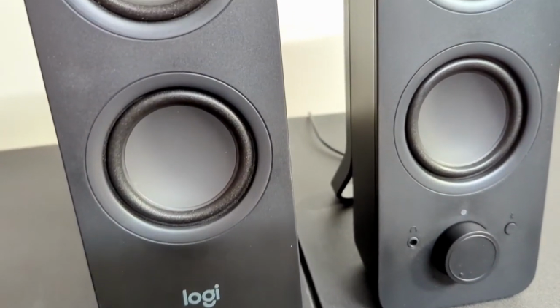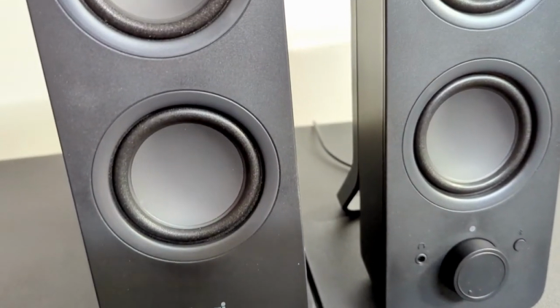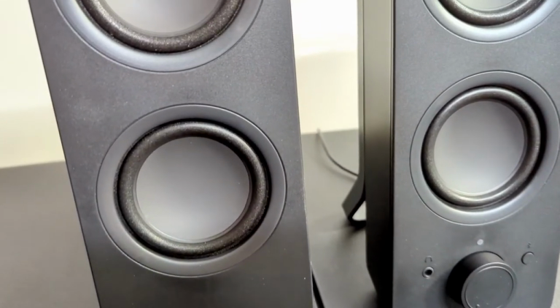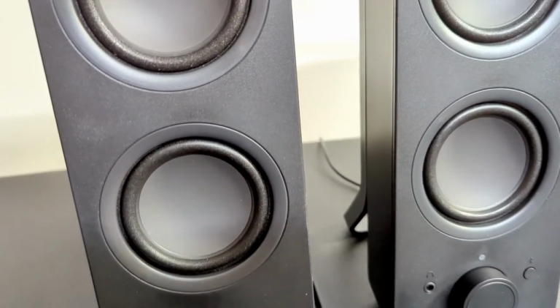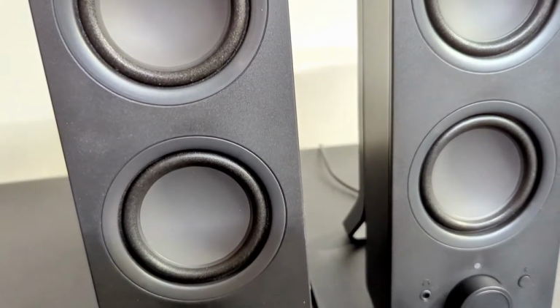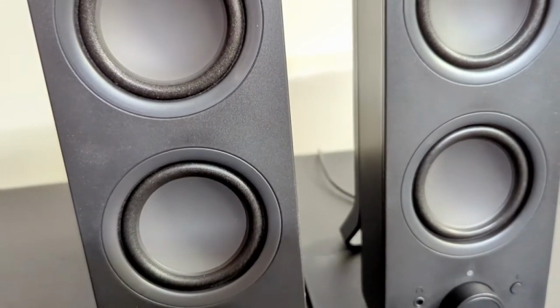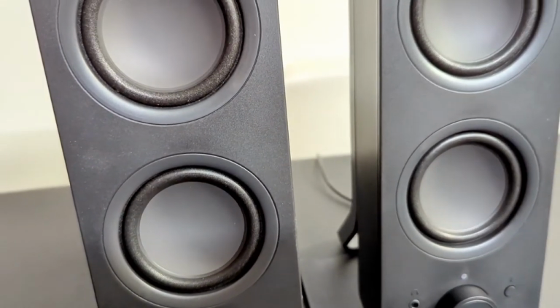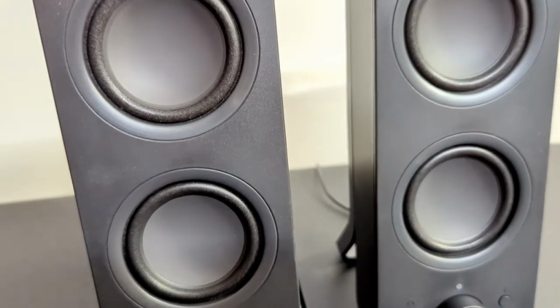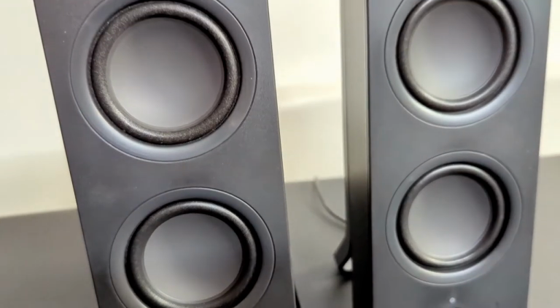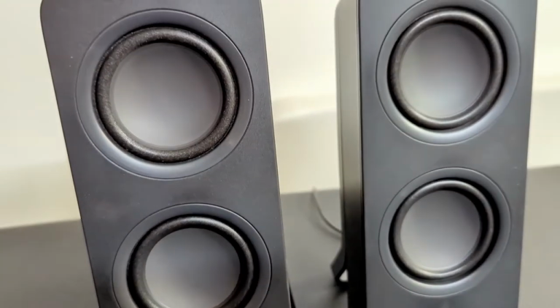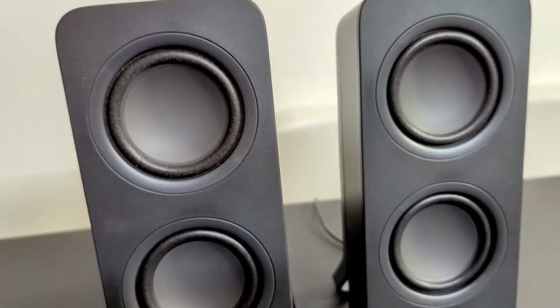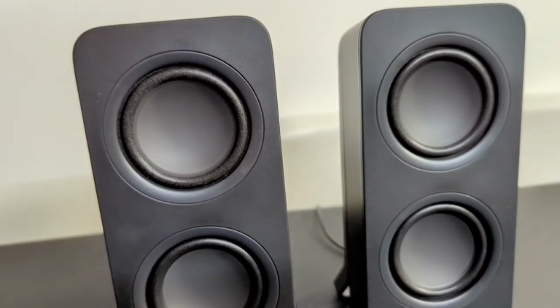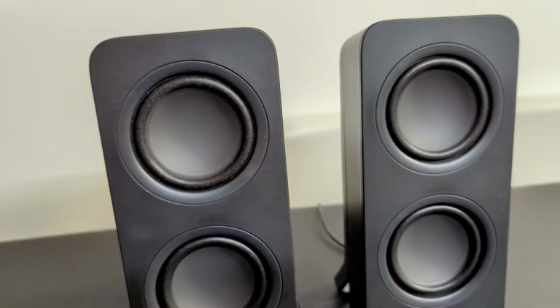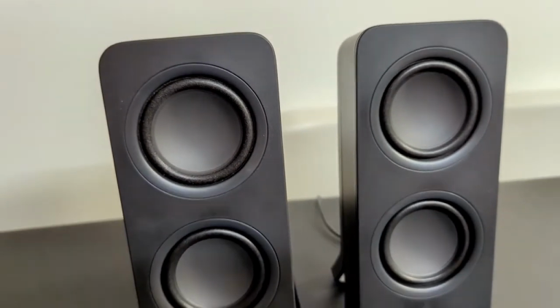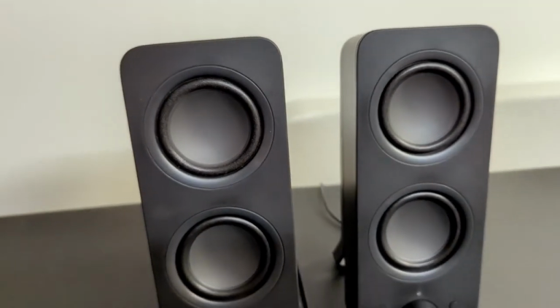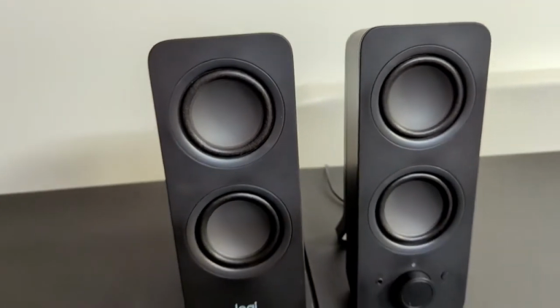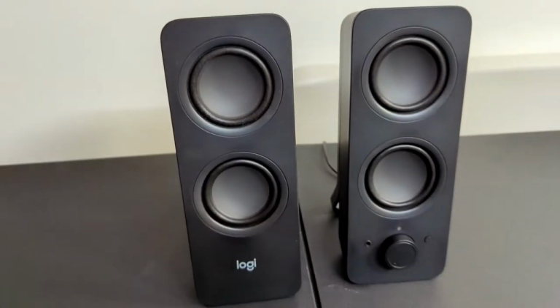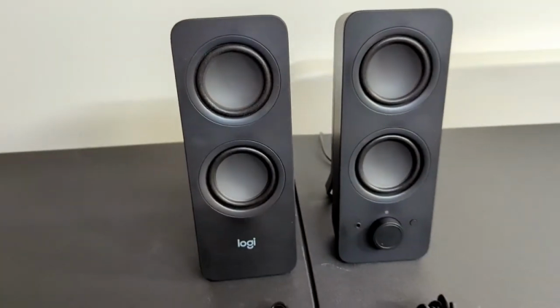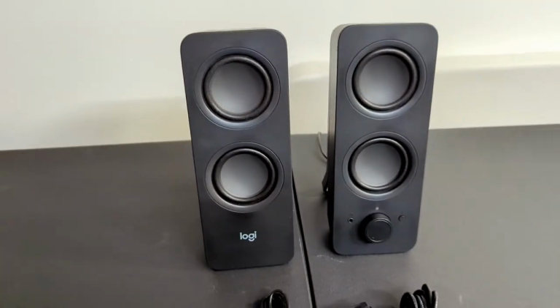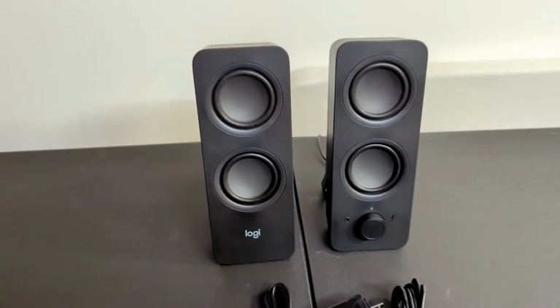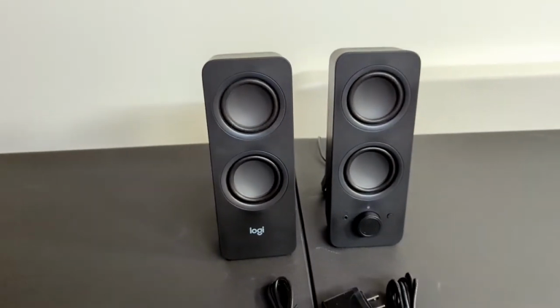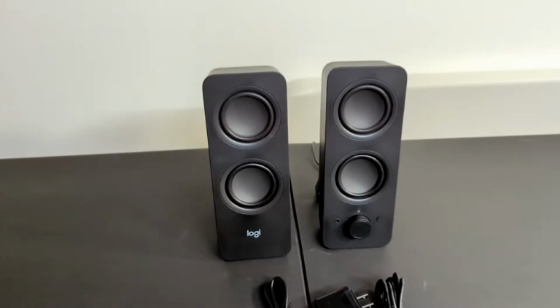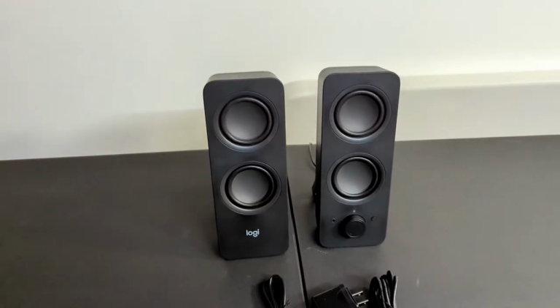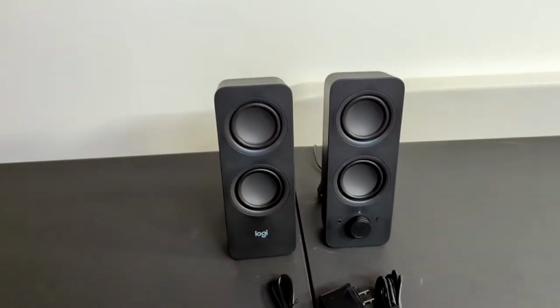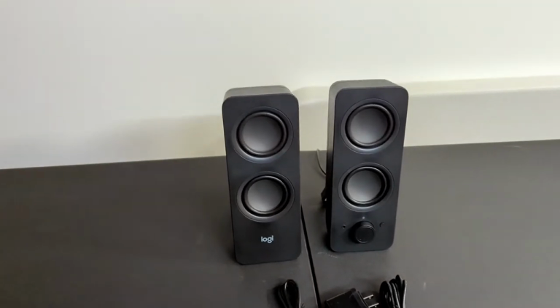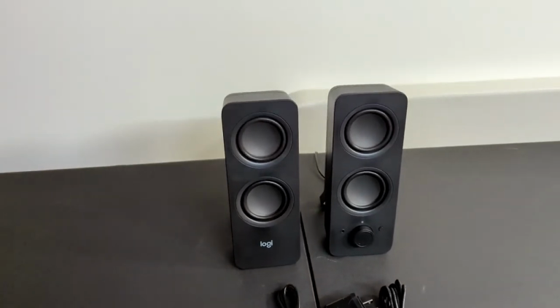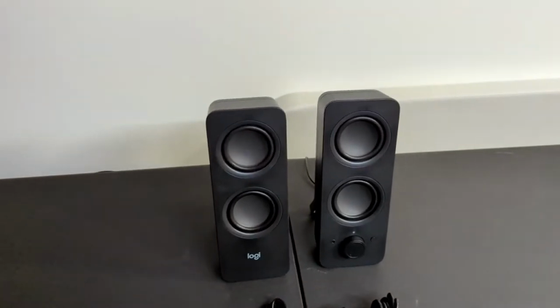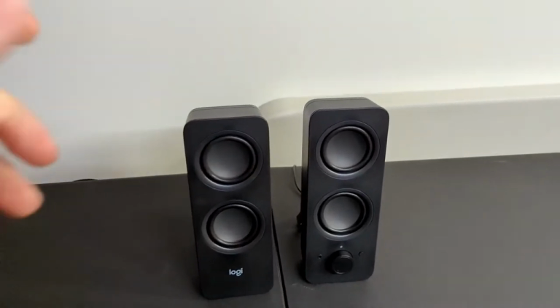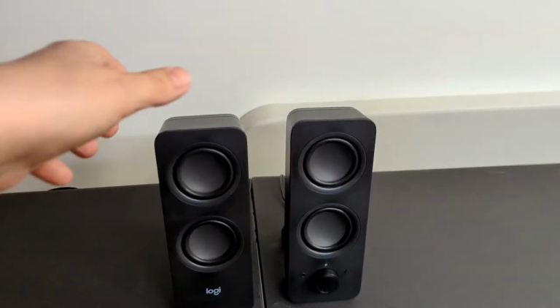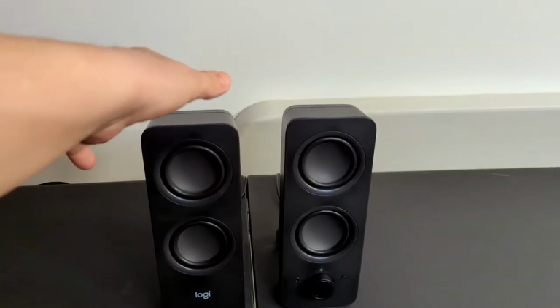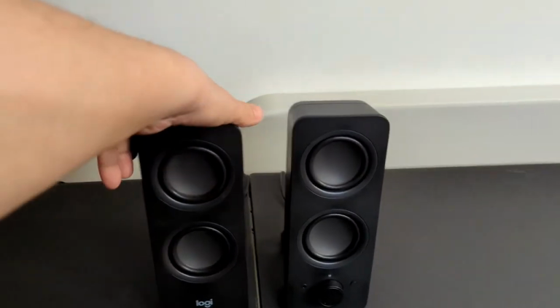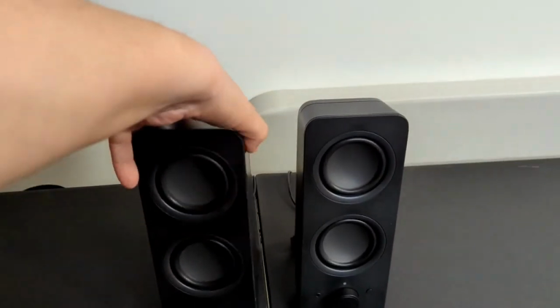She has some hard of hearing. We're going to use the Bluetooth feature here to connect to her TV to help her be able to hear better by having these speakers a lot closer, a lot louder.